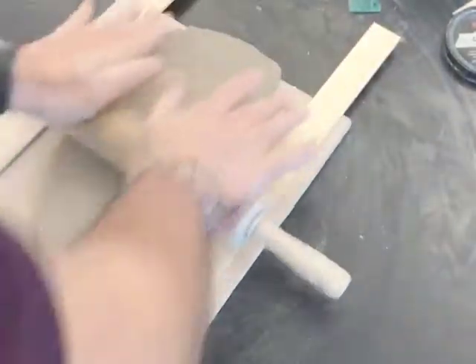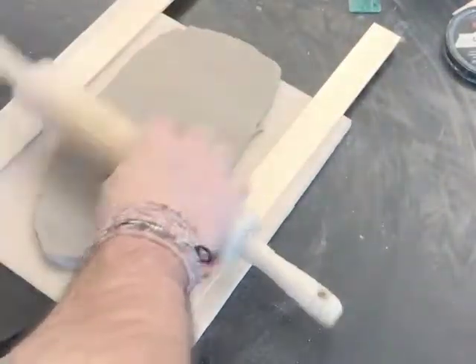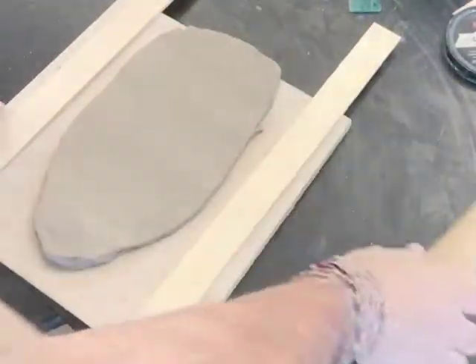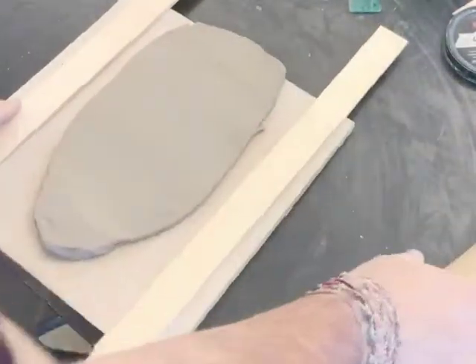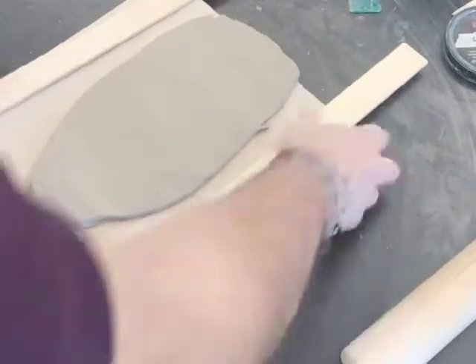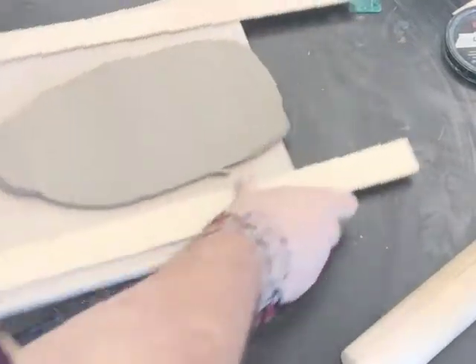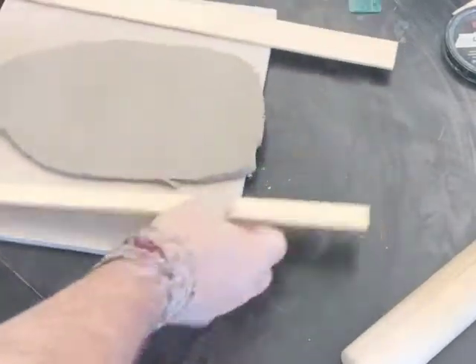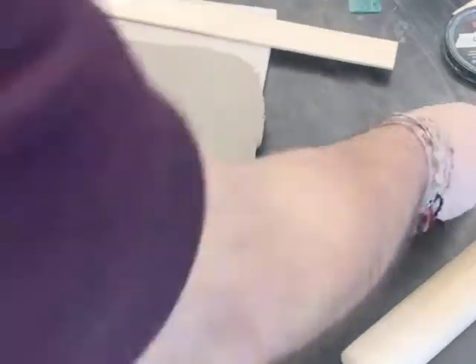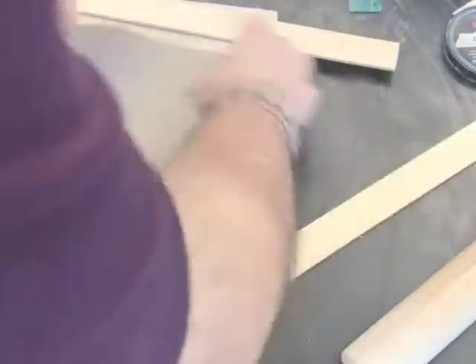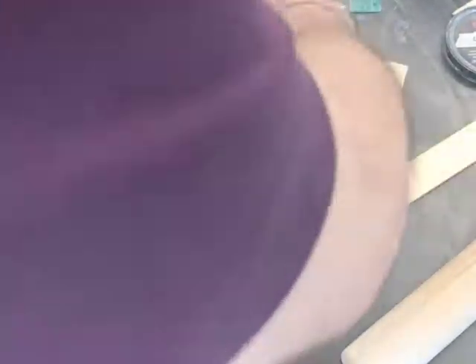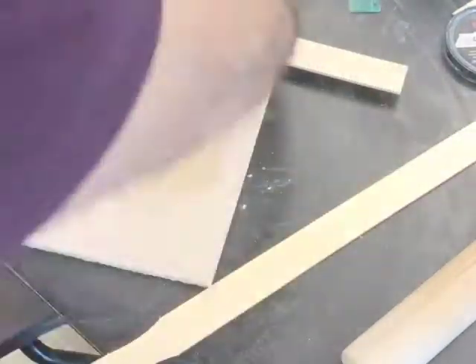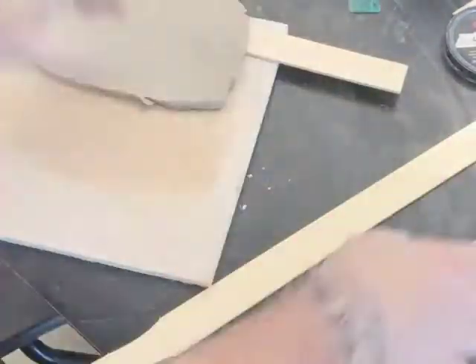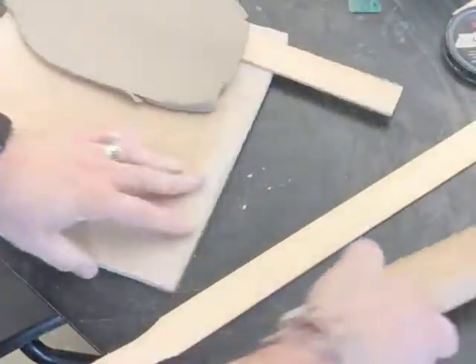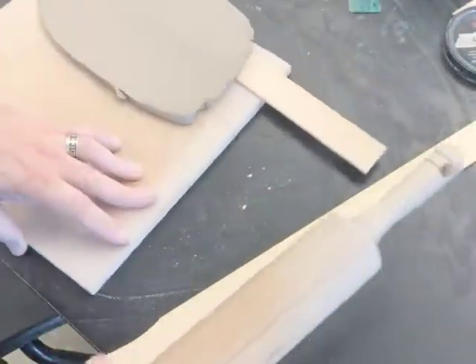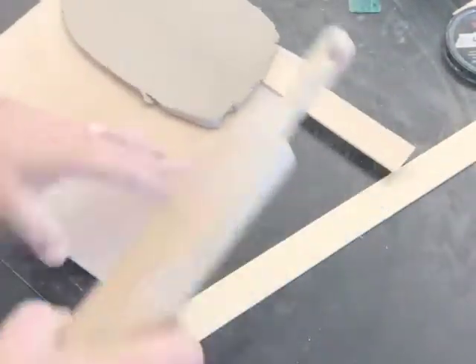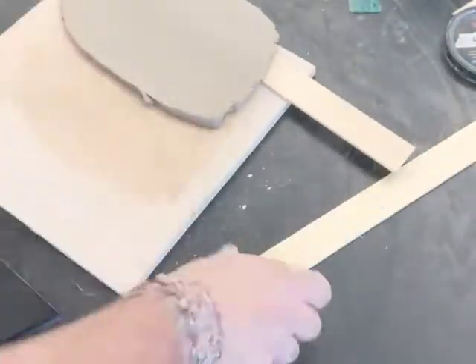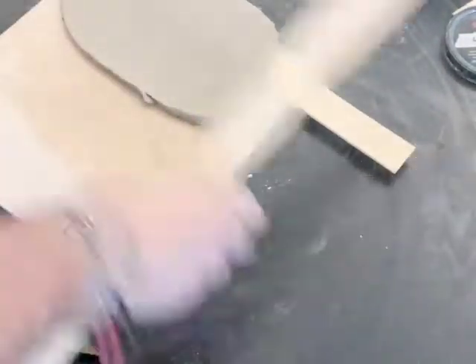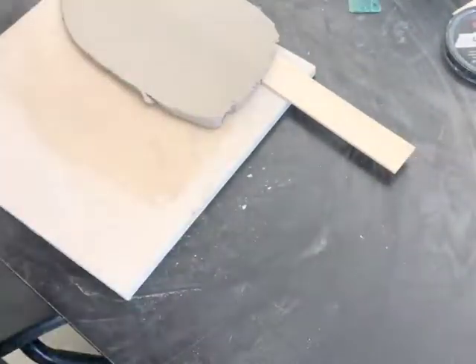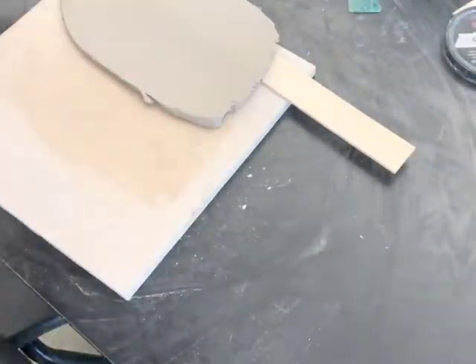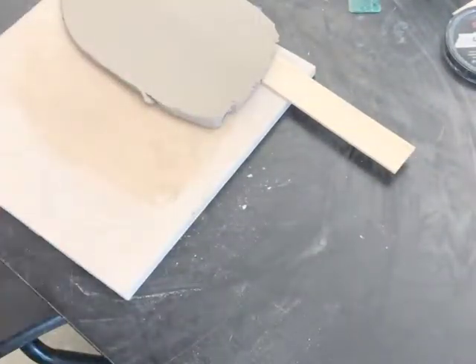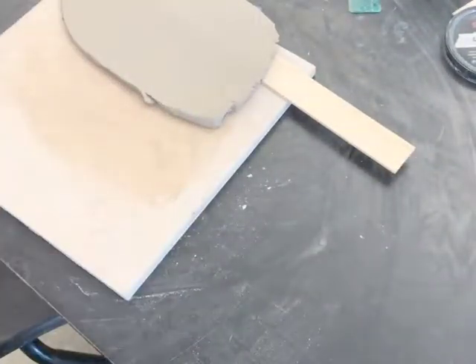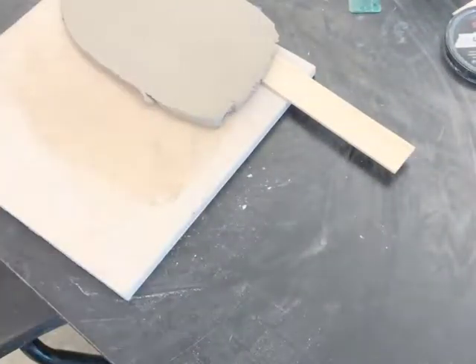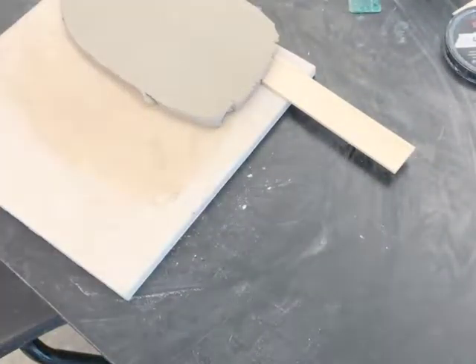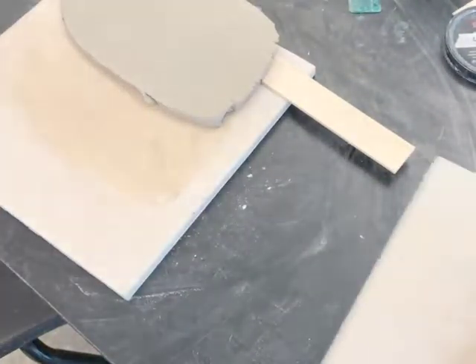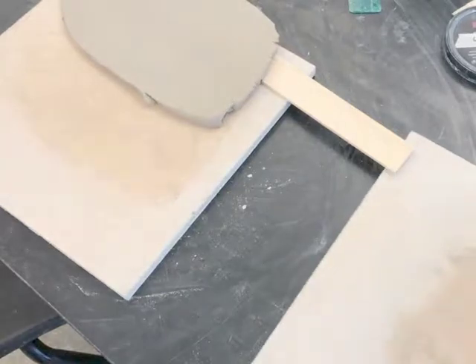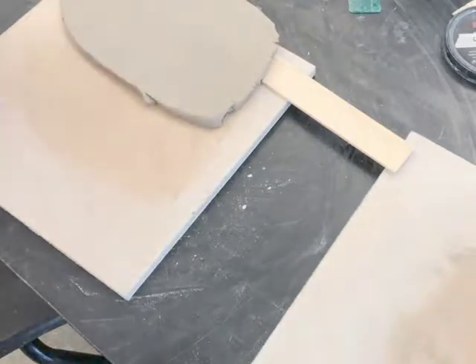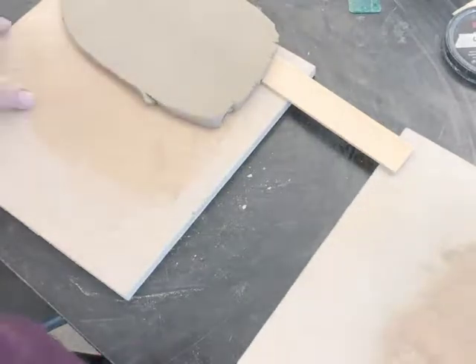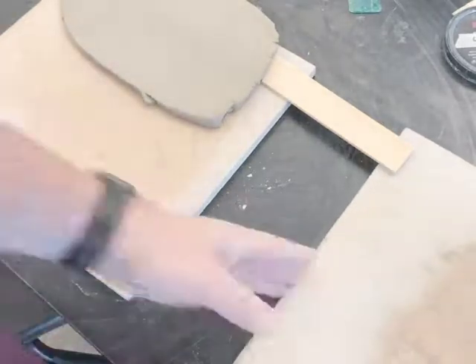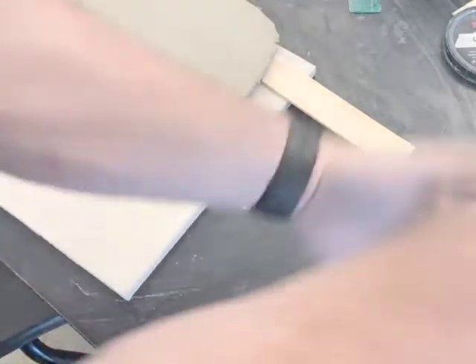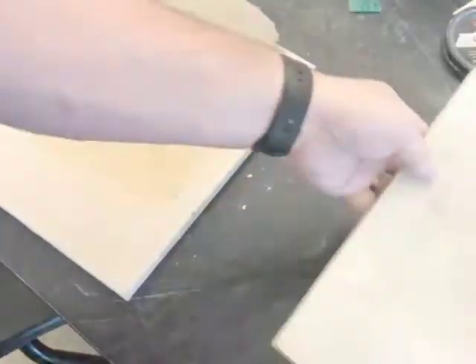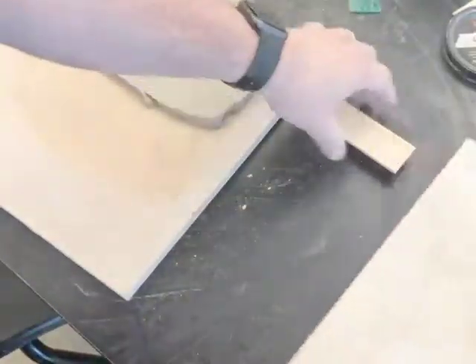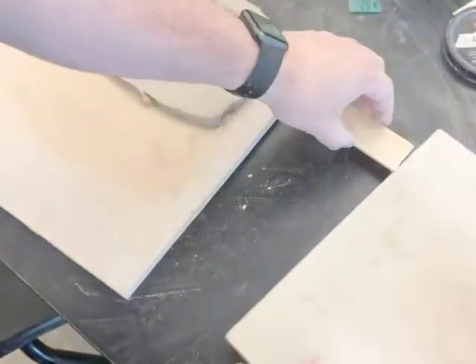With ceramics, we can look at texture both ways, because every surface can be felt. However, not every surface will feel like it looks like it should feel.